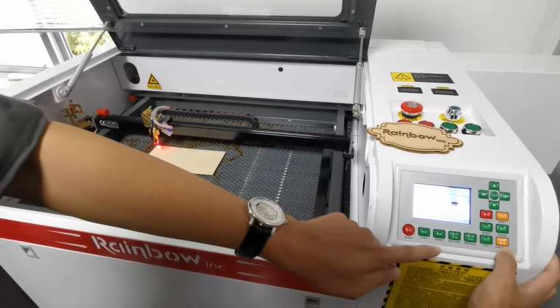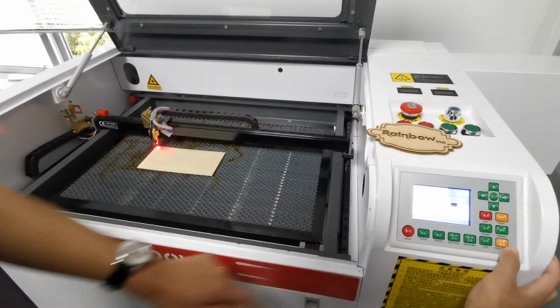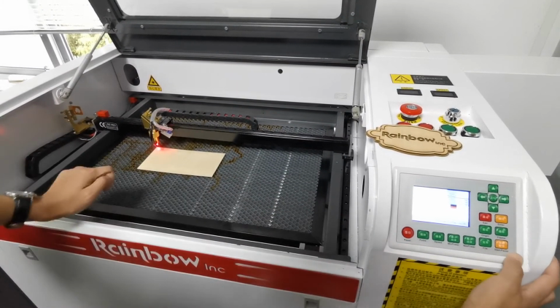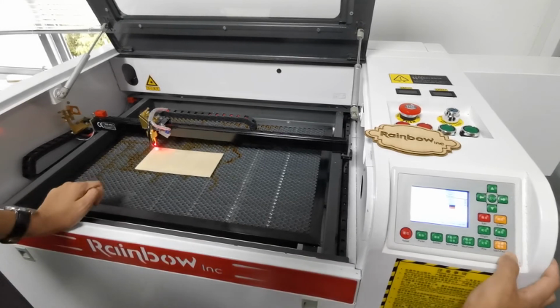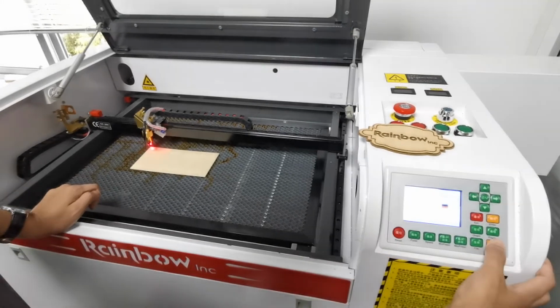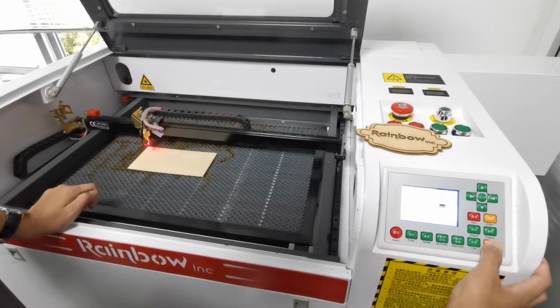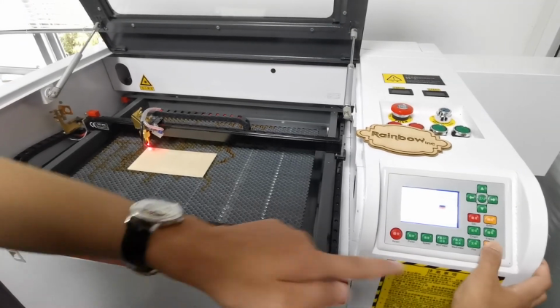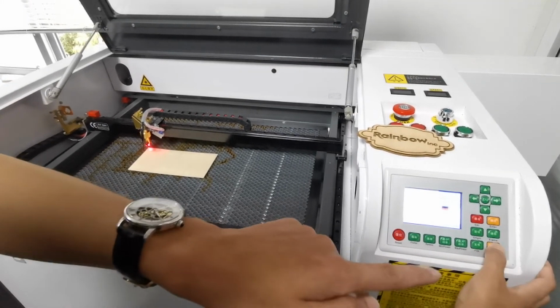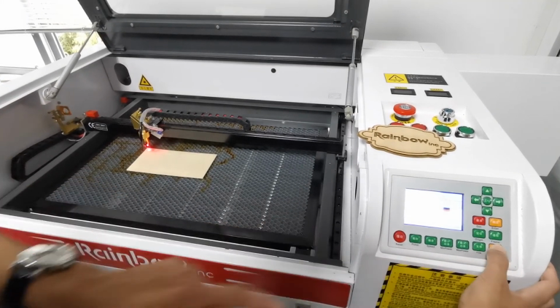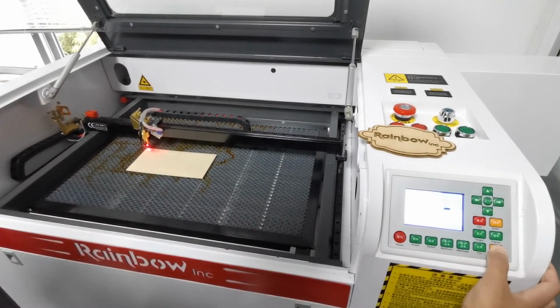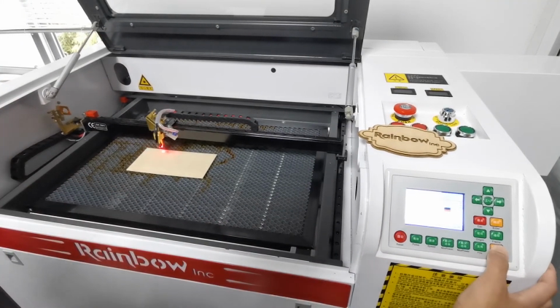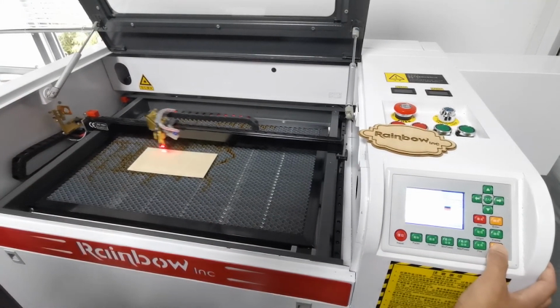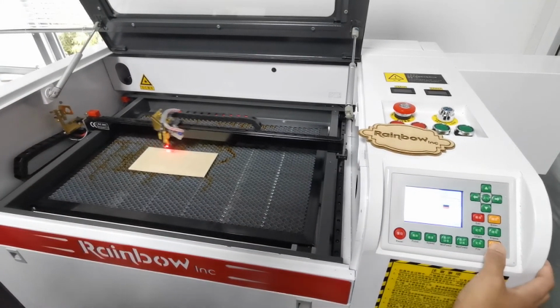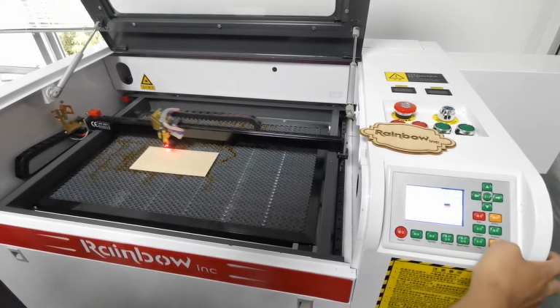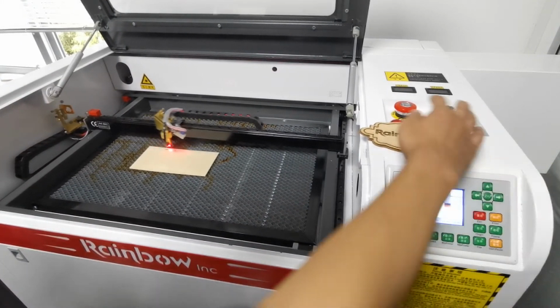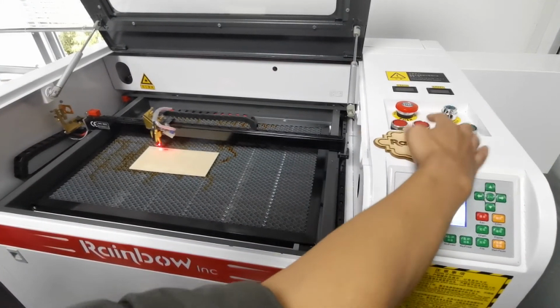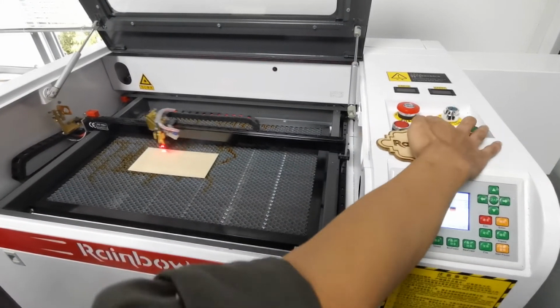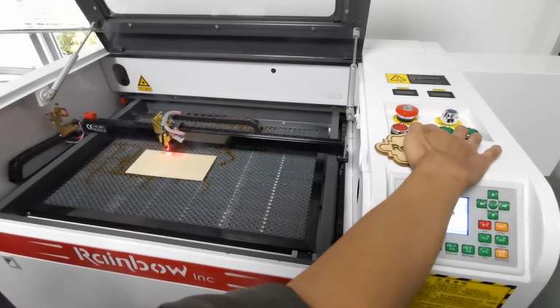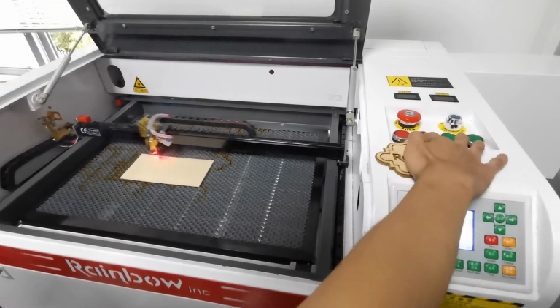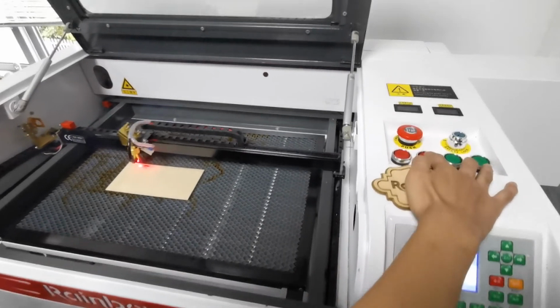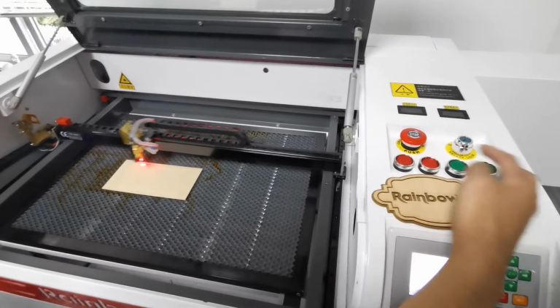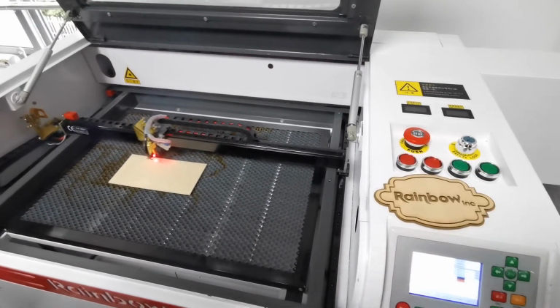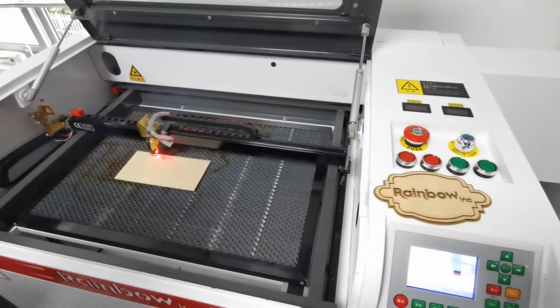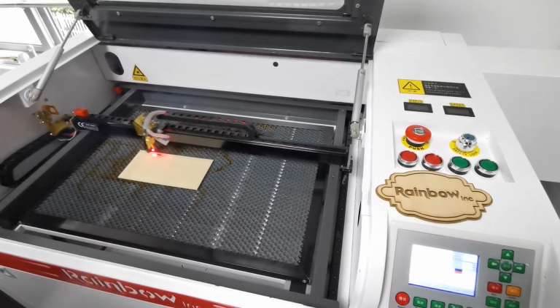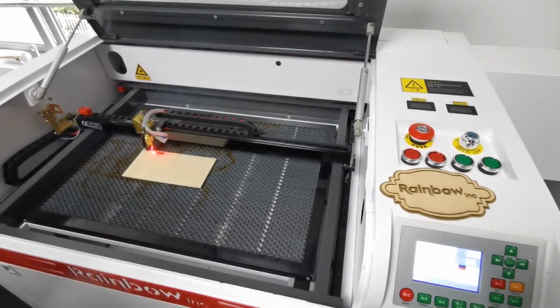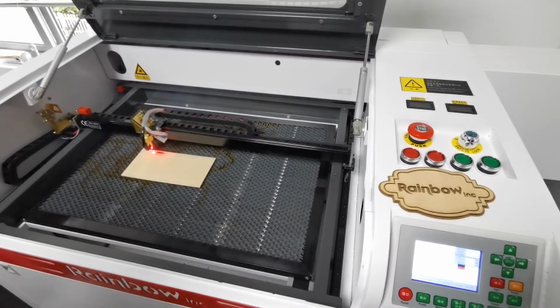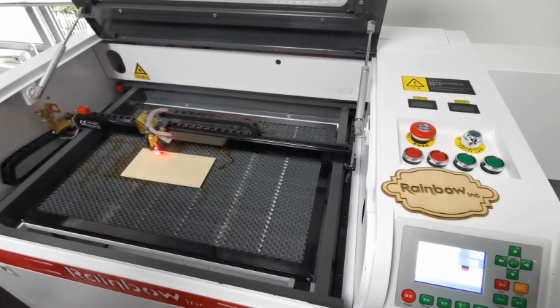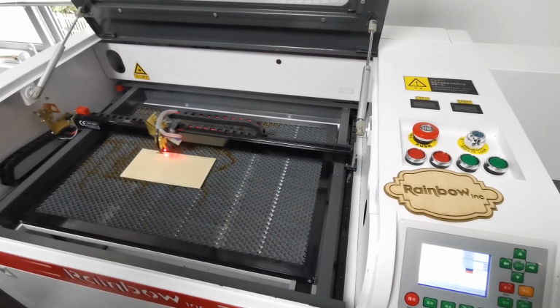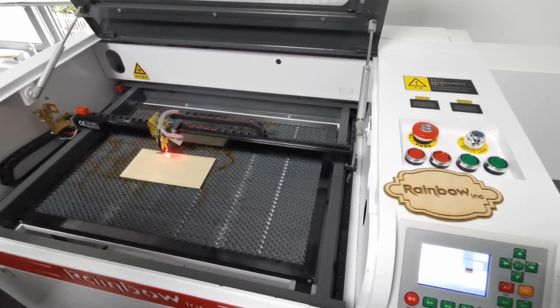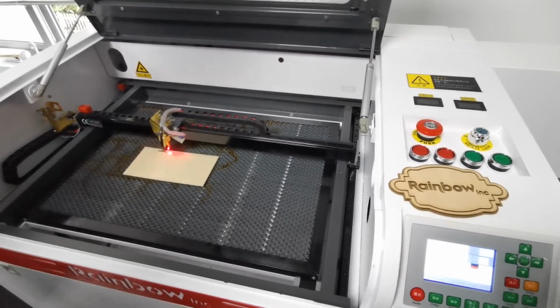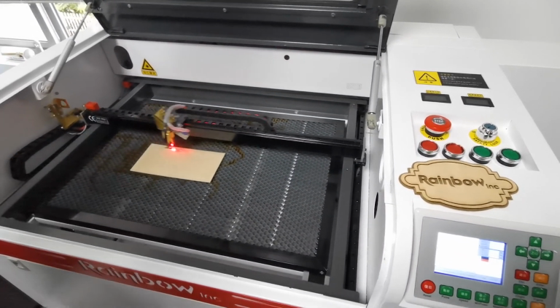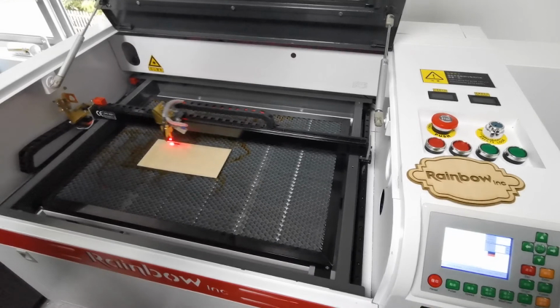We press the start button. Open the fan to start. OK.